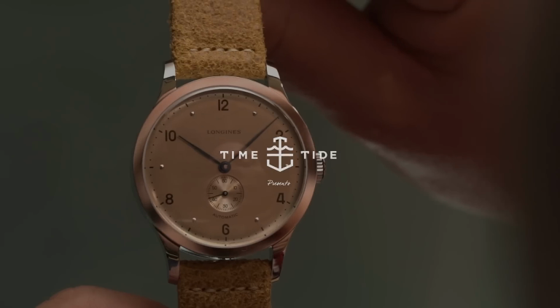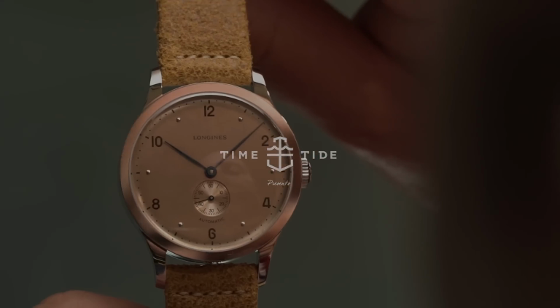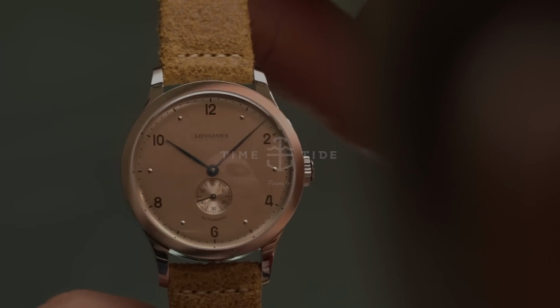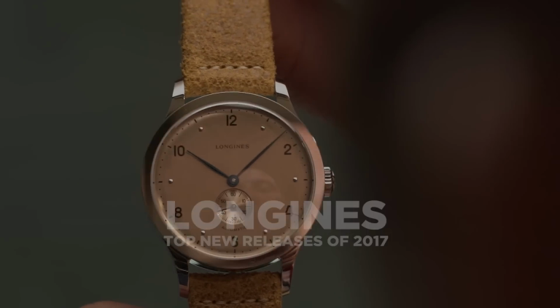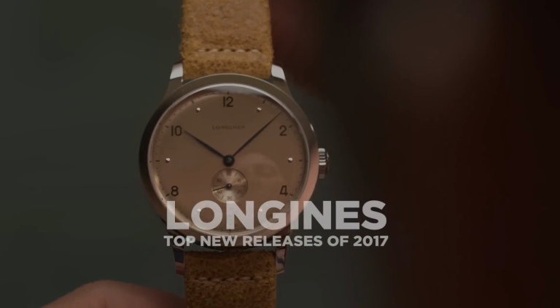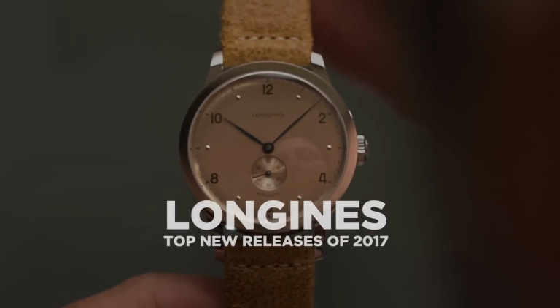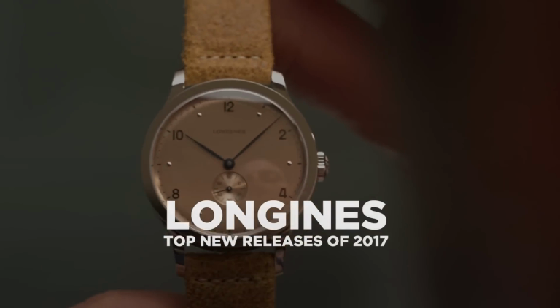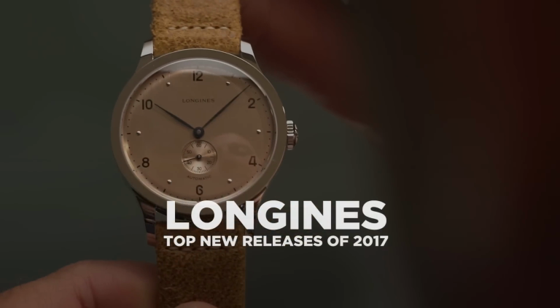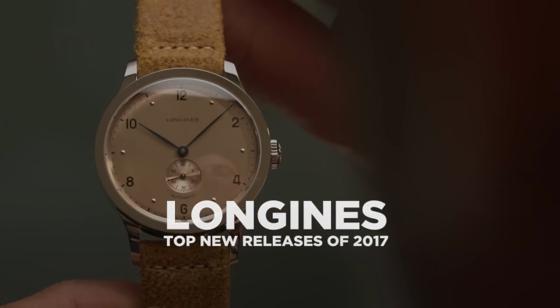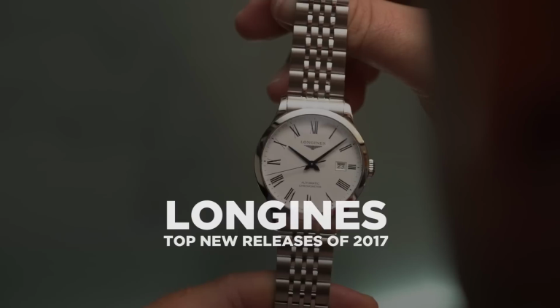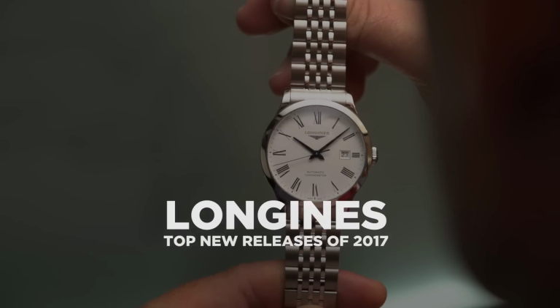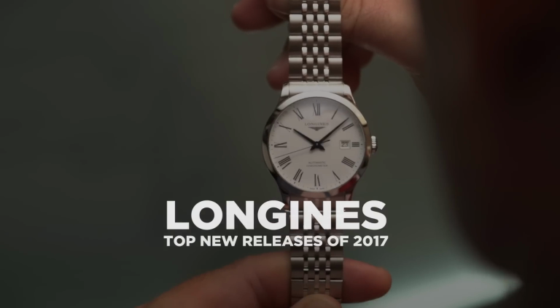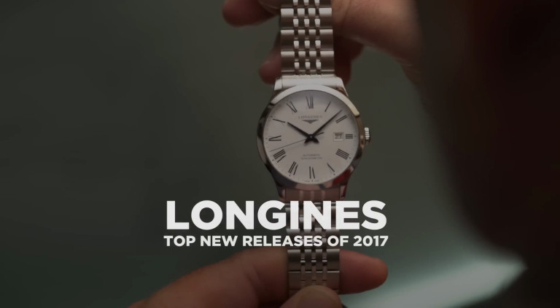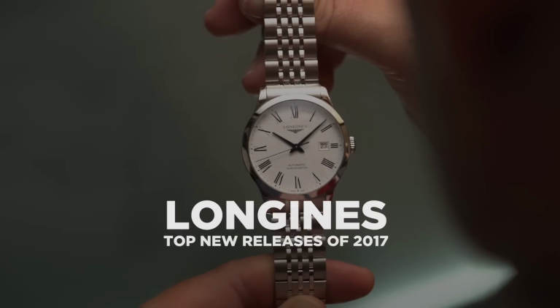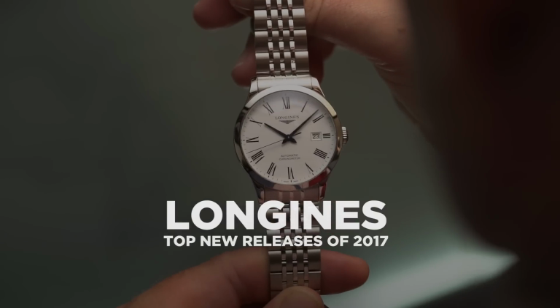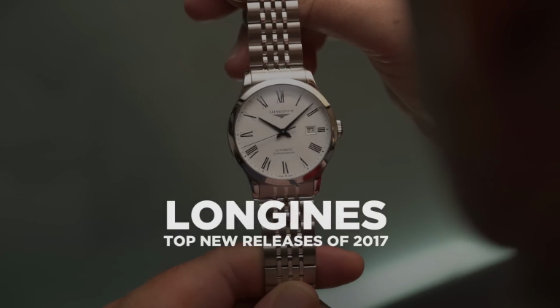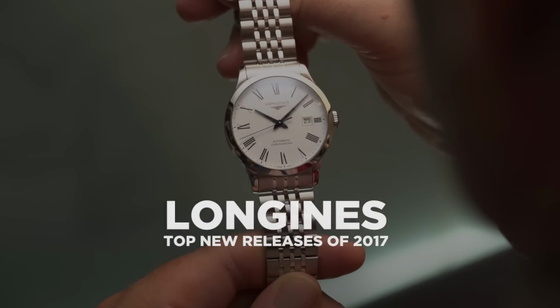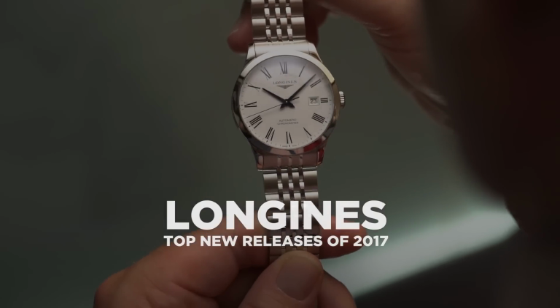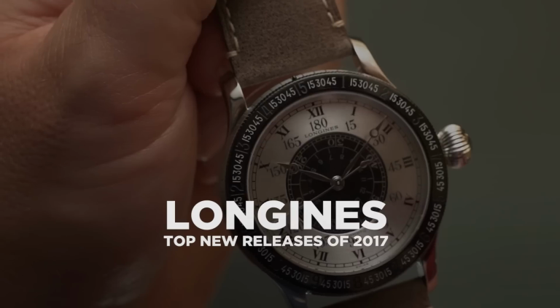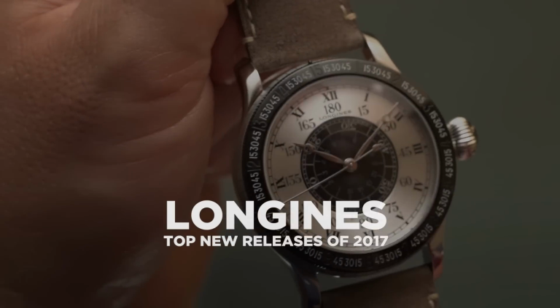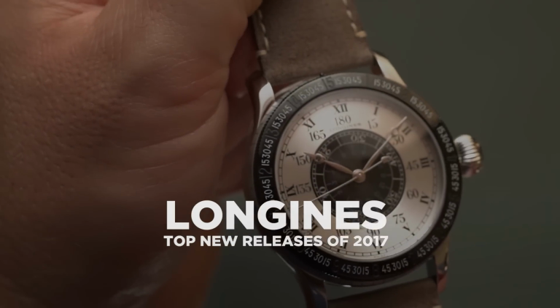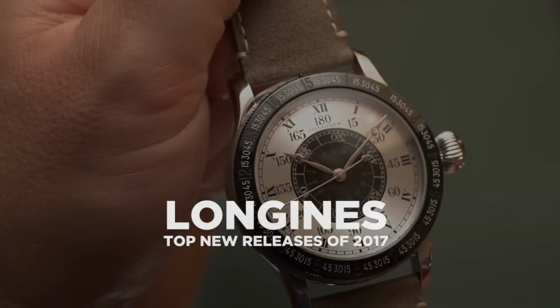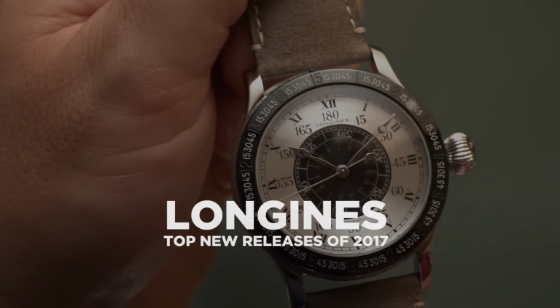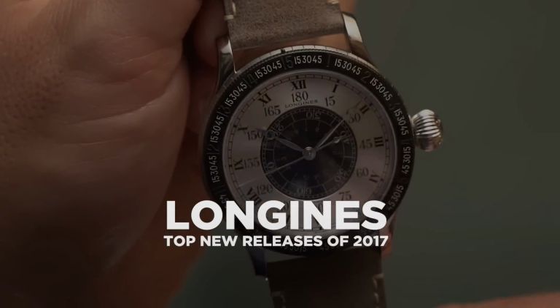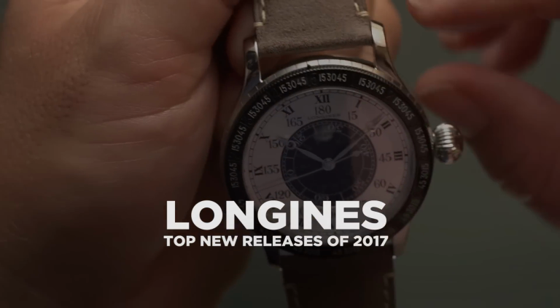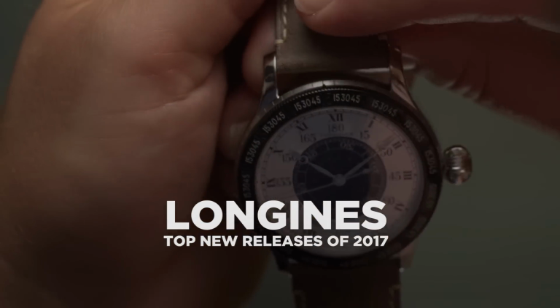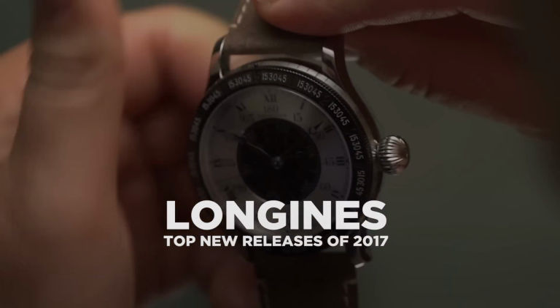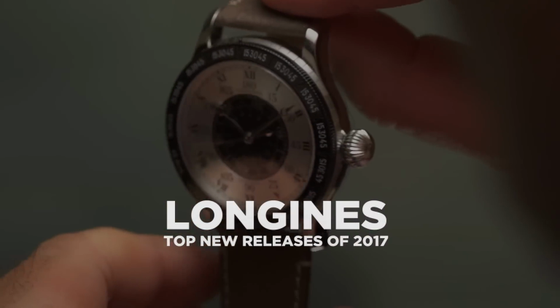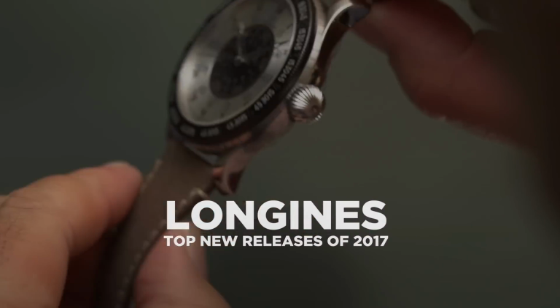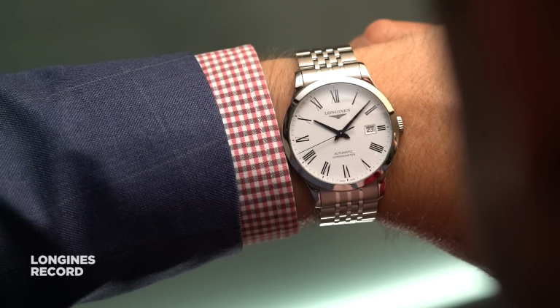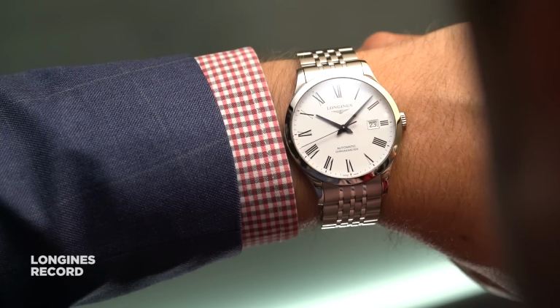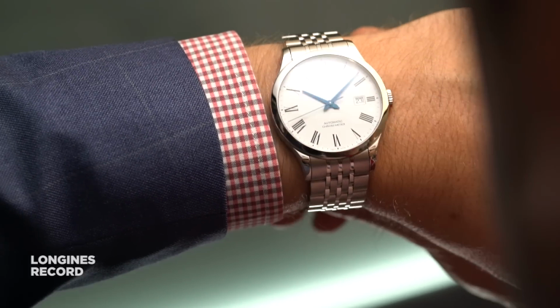When Longines come to Baselworld every year they come with an unfair advantage because they have 185 years of history to draw on. But interestingly enough, that is not where we start — it's the record collection that caught our eye.